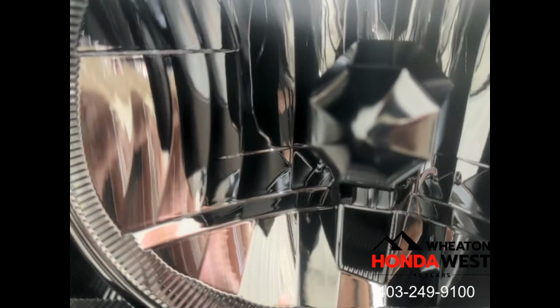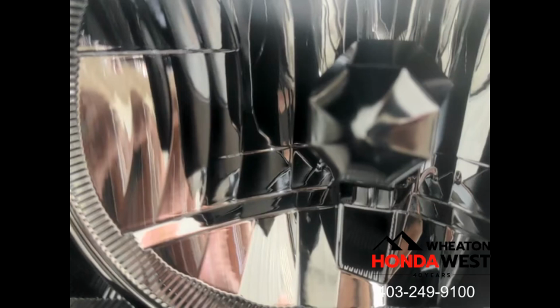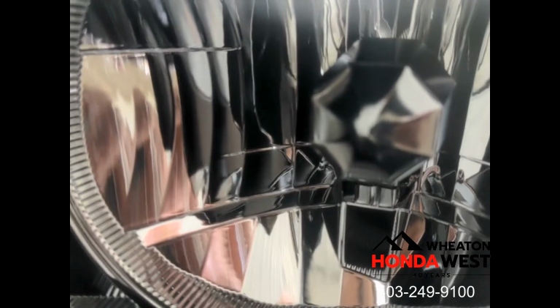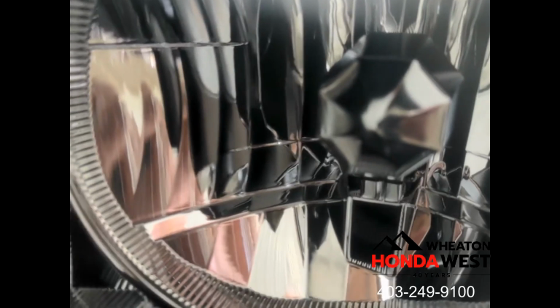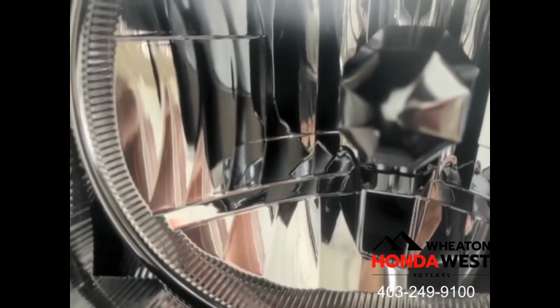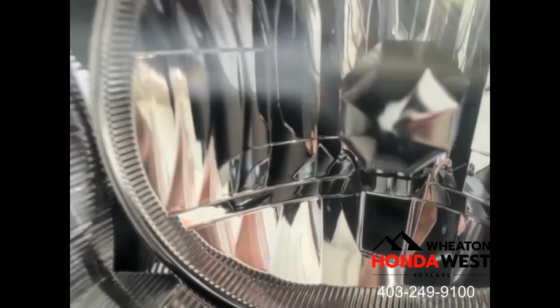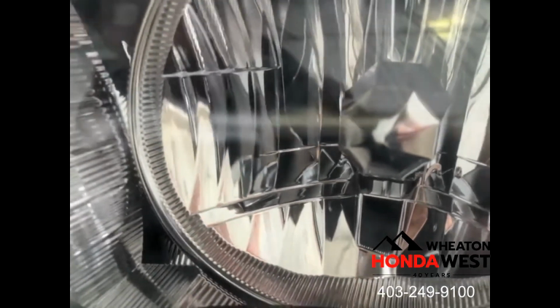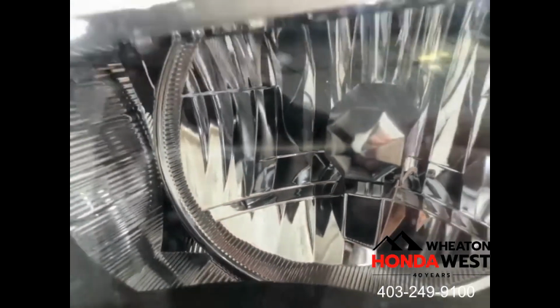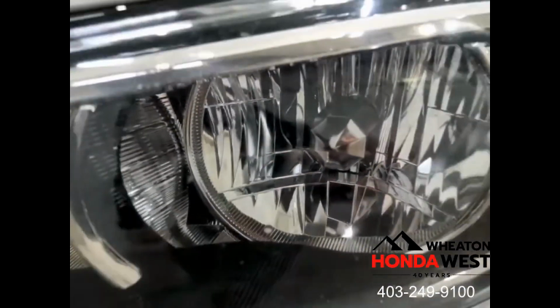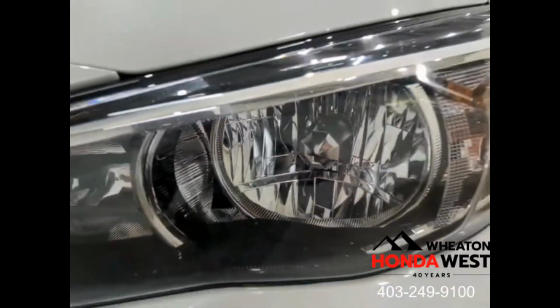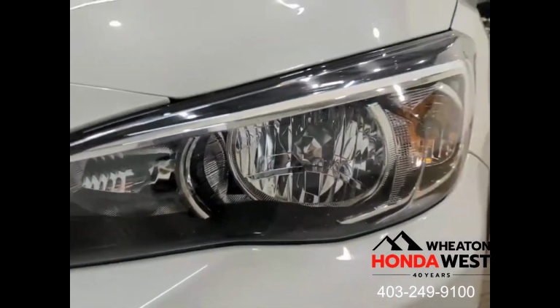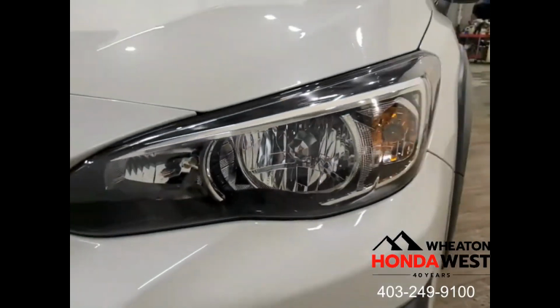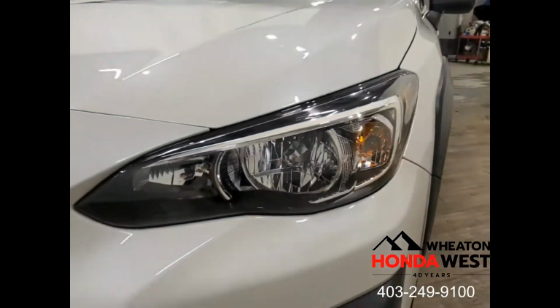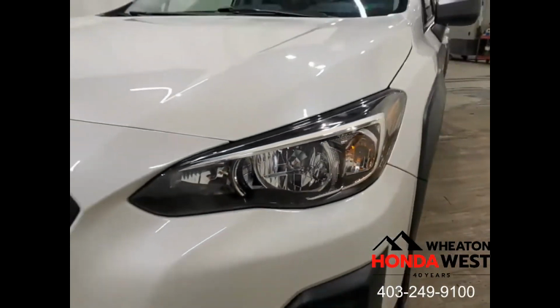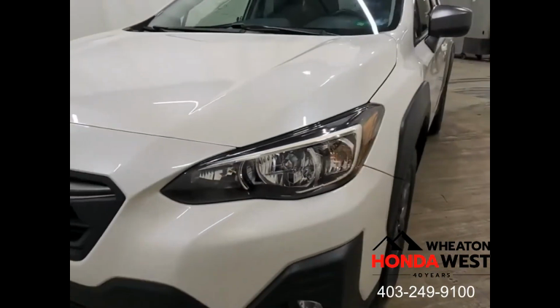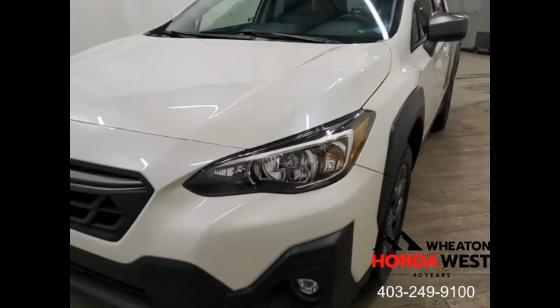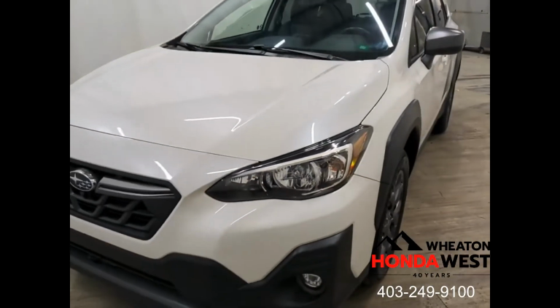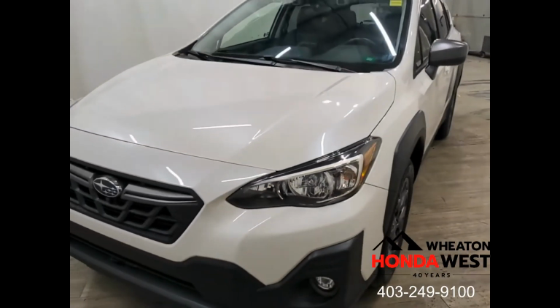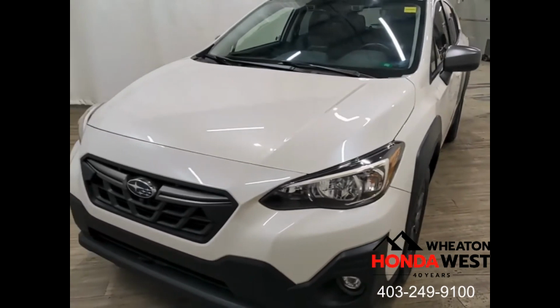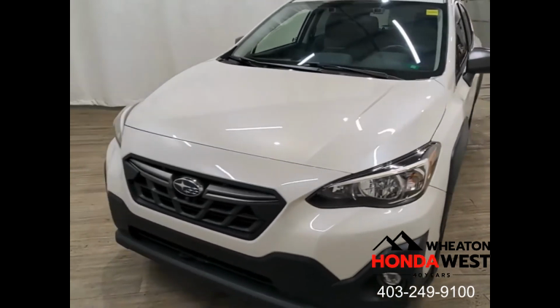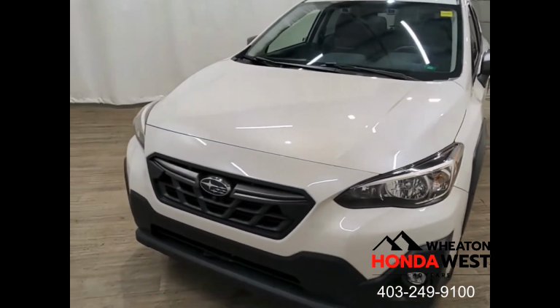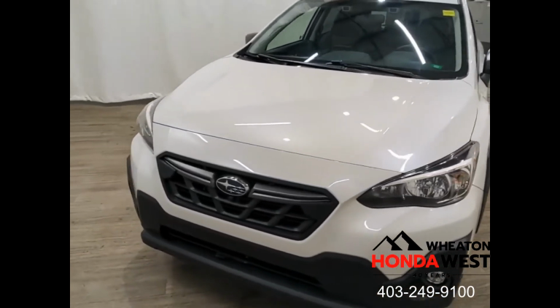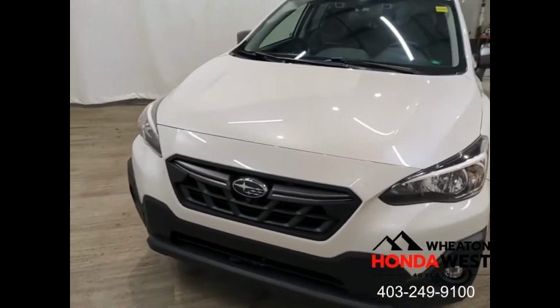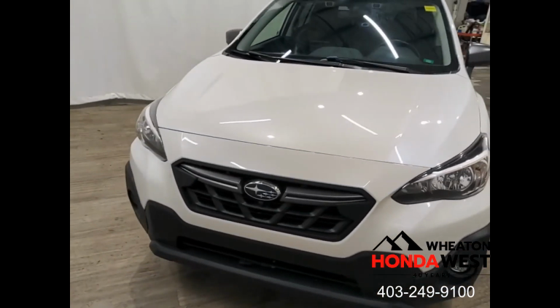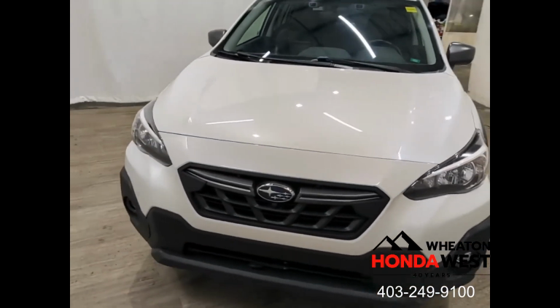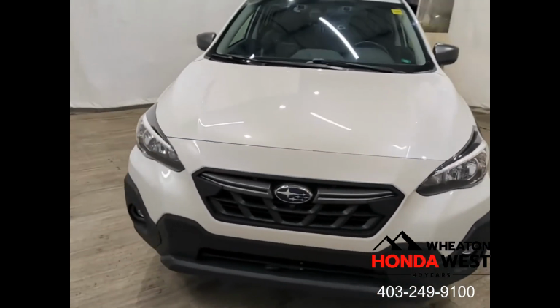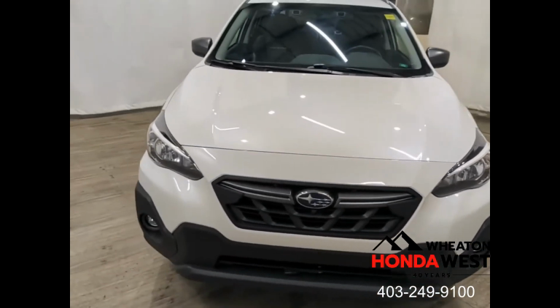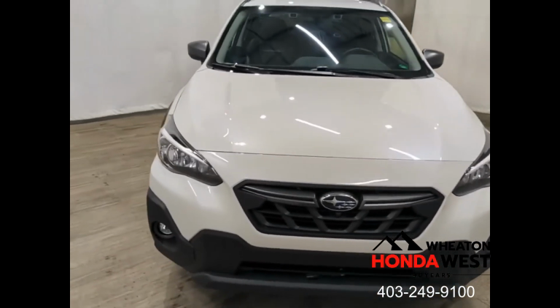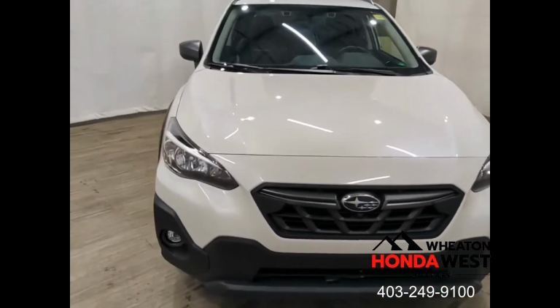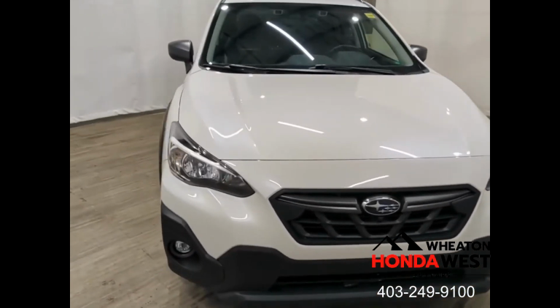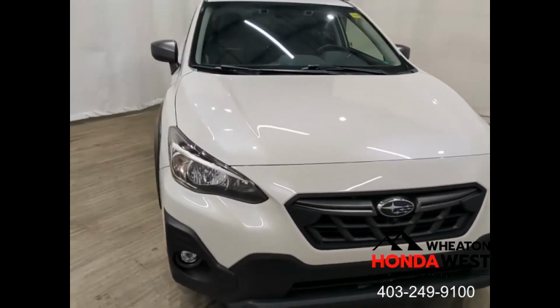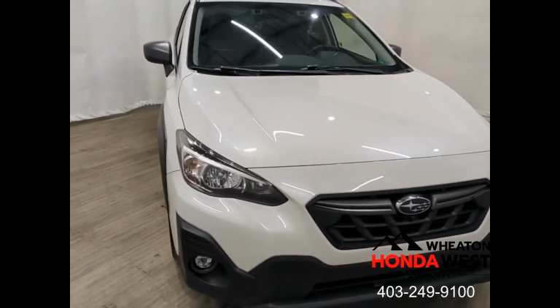You may have seen on our website or heard from one of our sales people that we use market value pricing here at Wheaton Honda West. Let's take a few minutes and talk about exactly what that means.